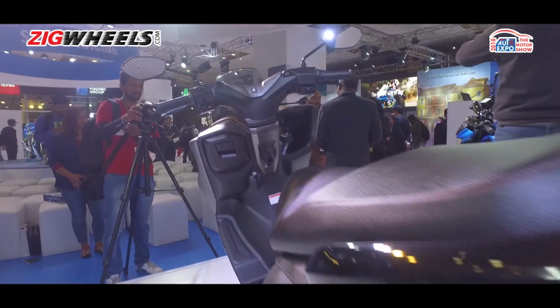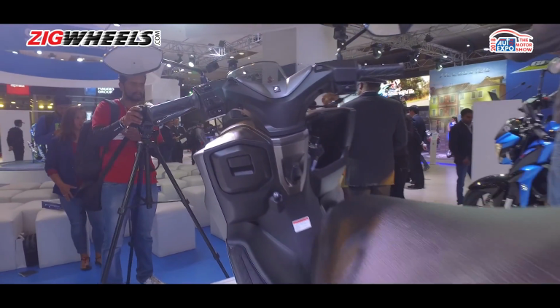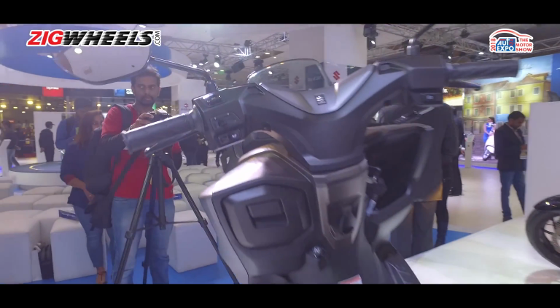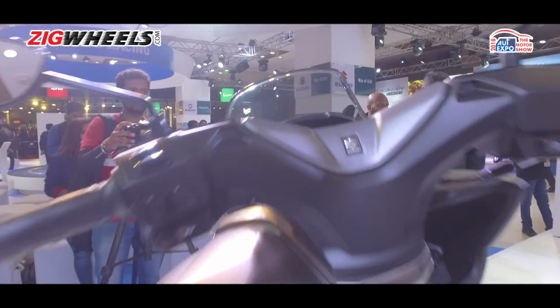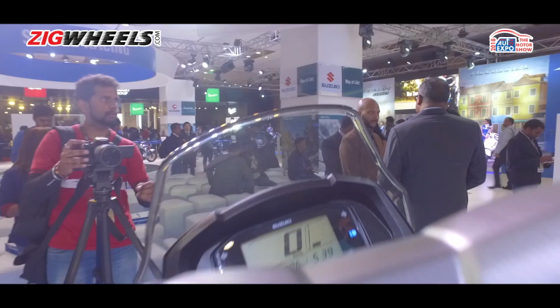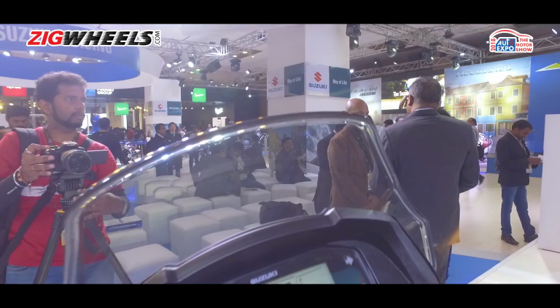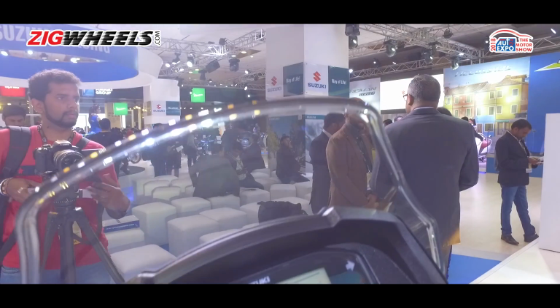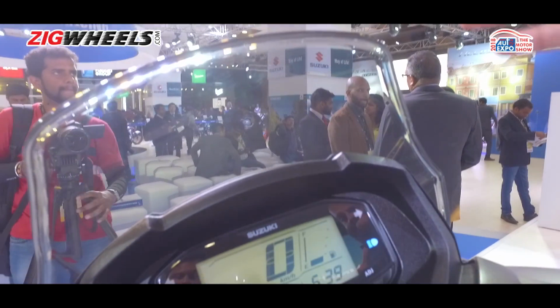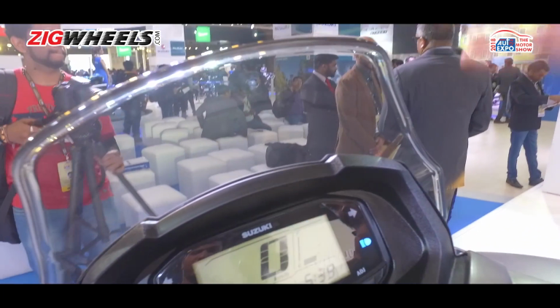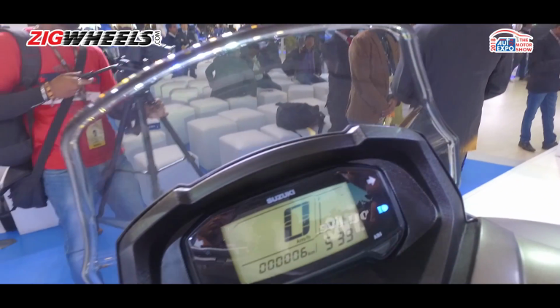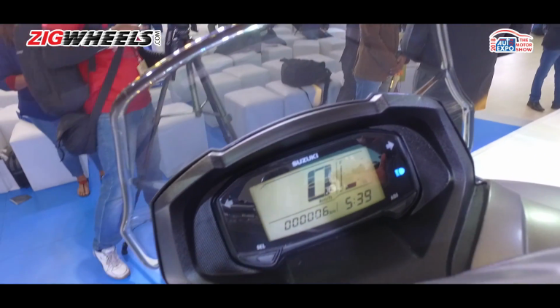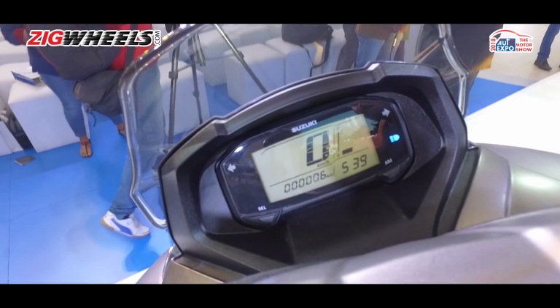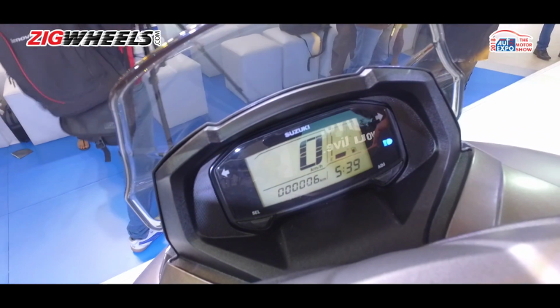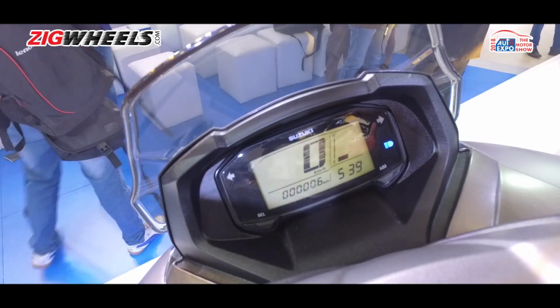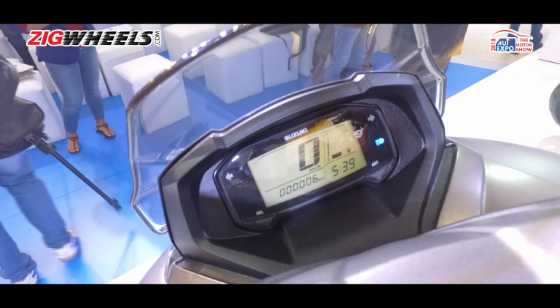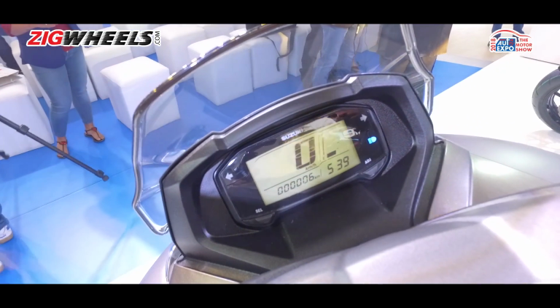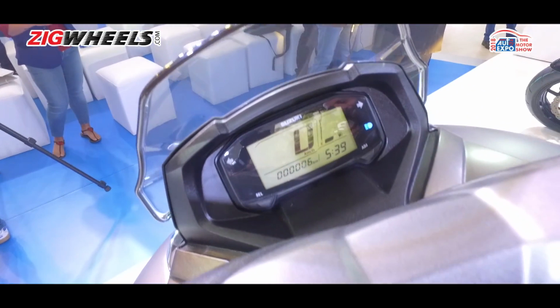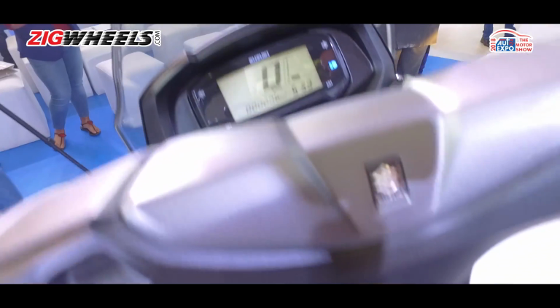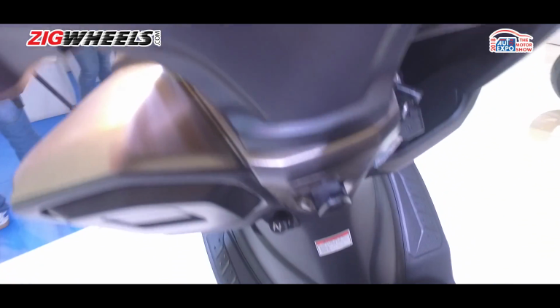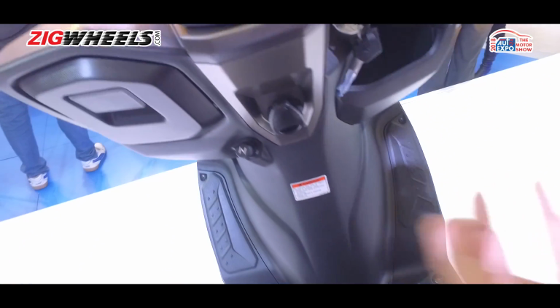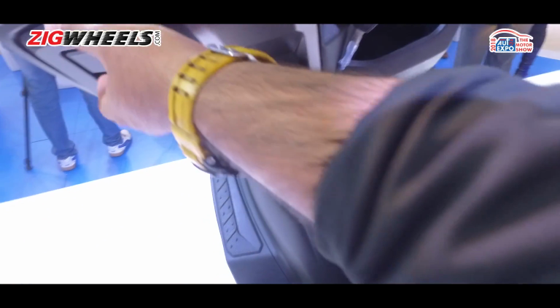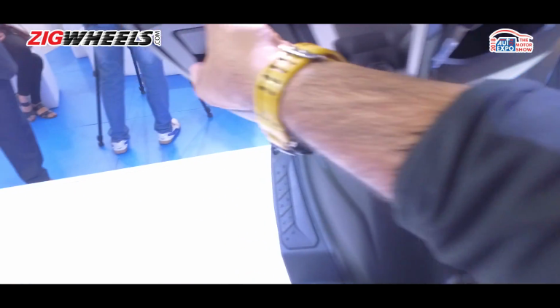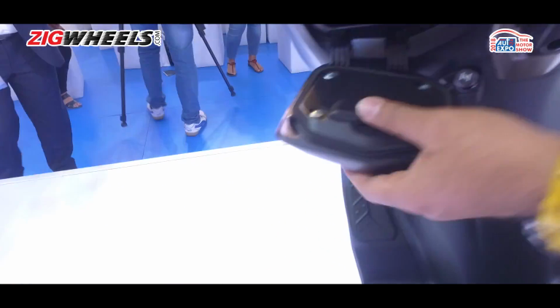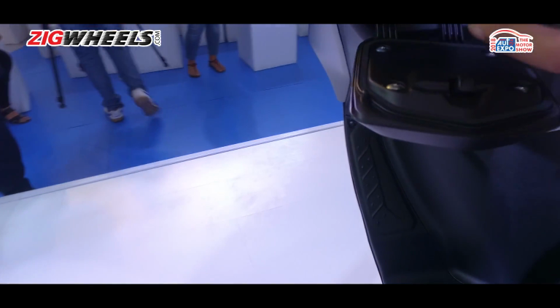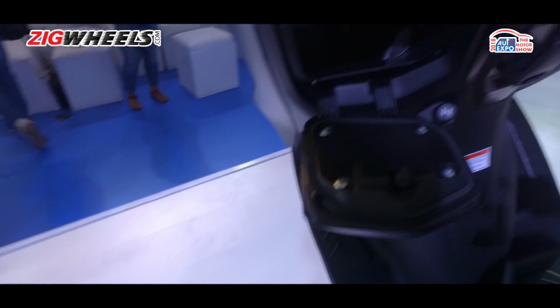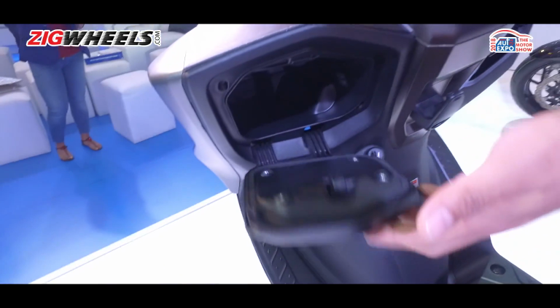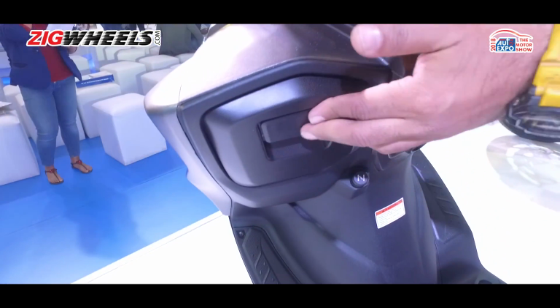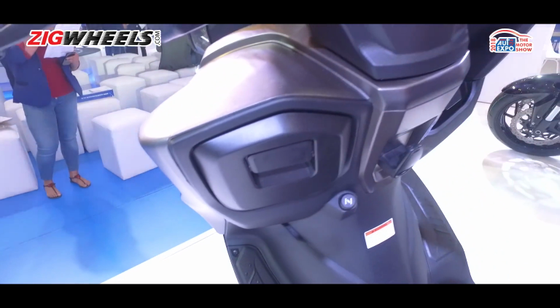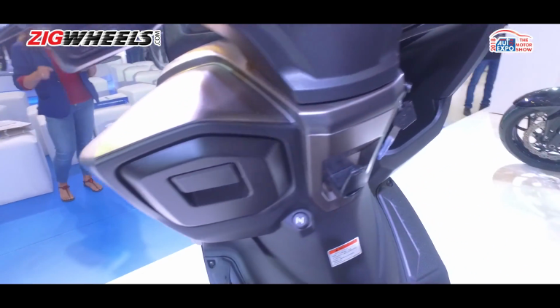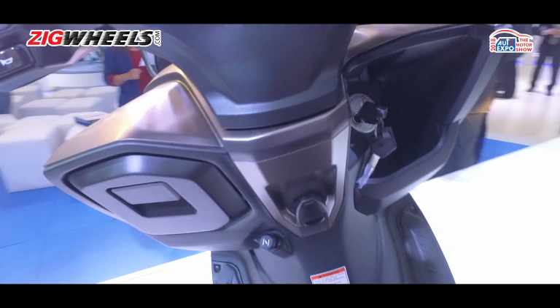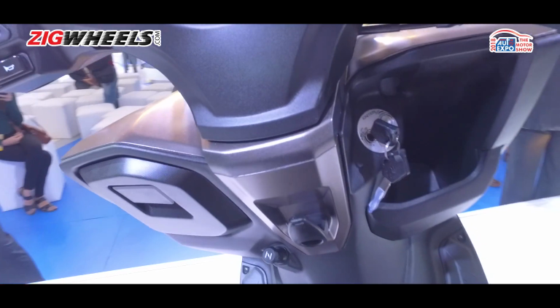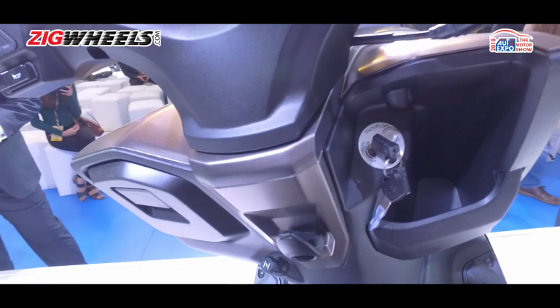One big highlight is its all-LCD instrument cluster, almost similar to what you see on the Gixxer scooter. Thanks to the scooter's size, there are a lot of cubby holes and storage places everywhere — it really does feel like a big scooter.